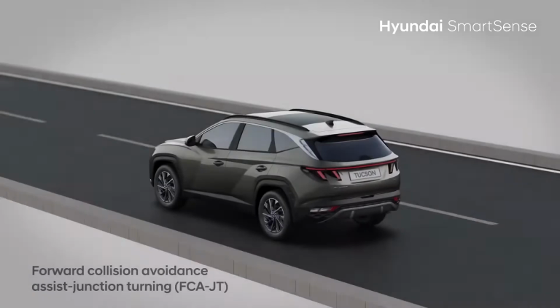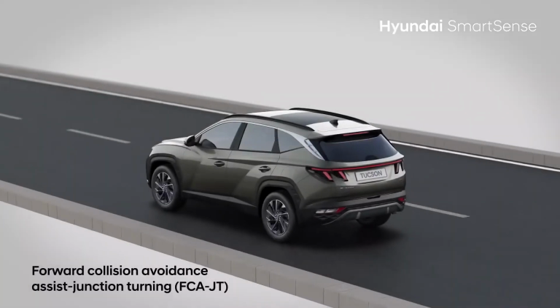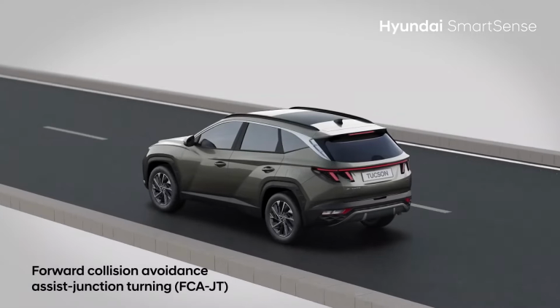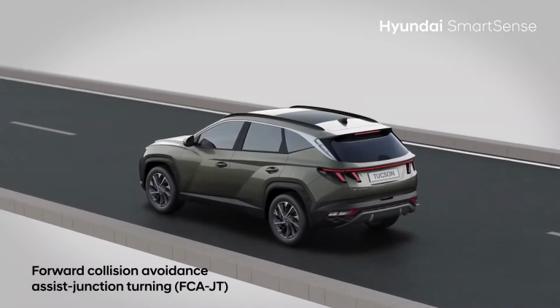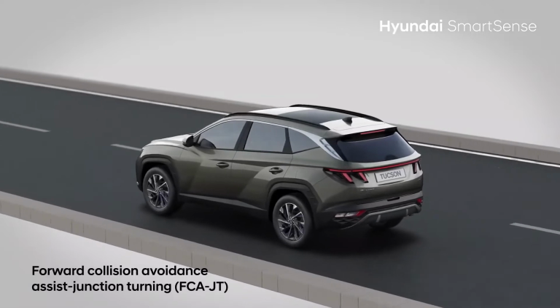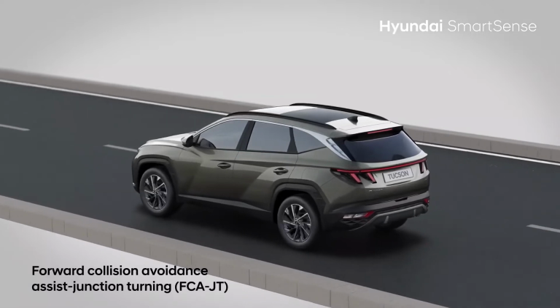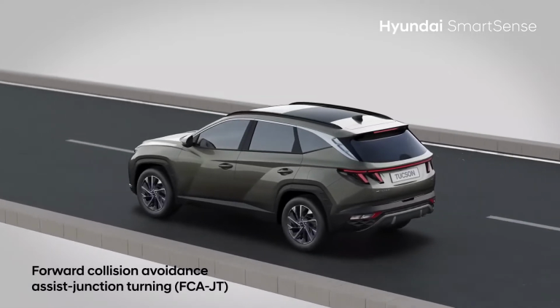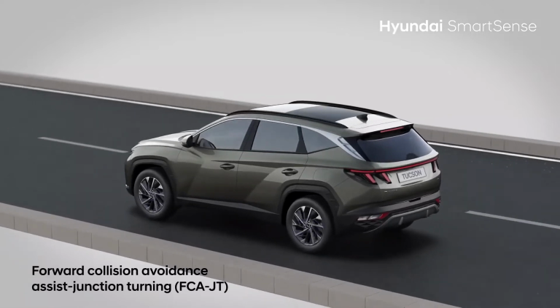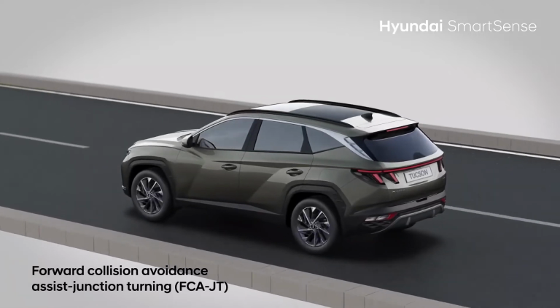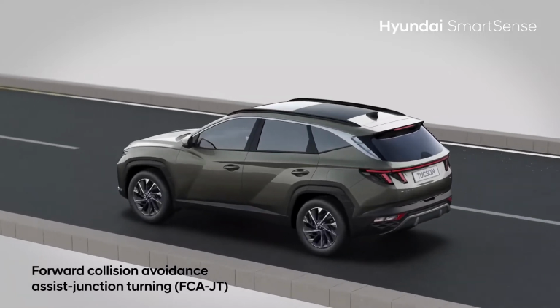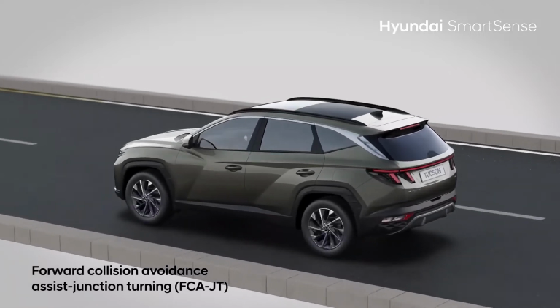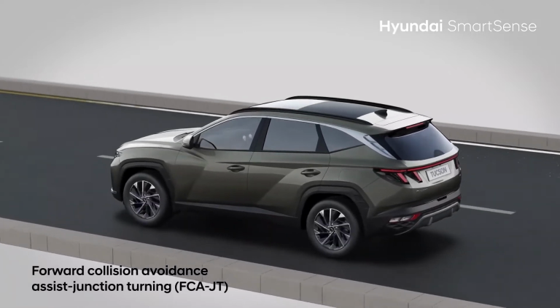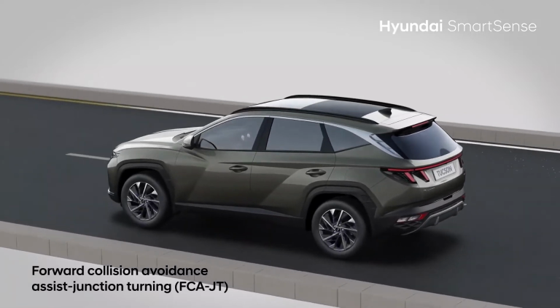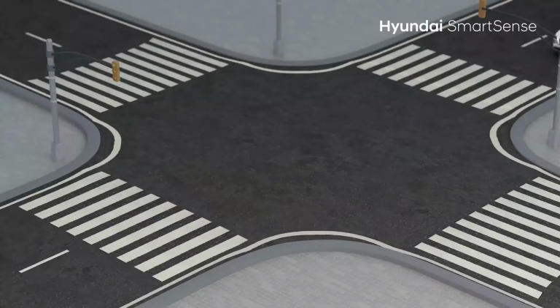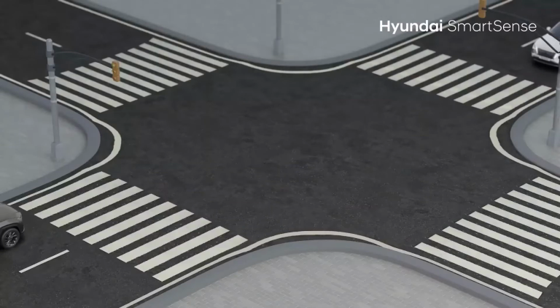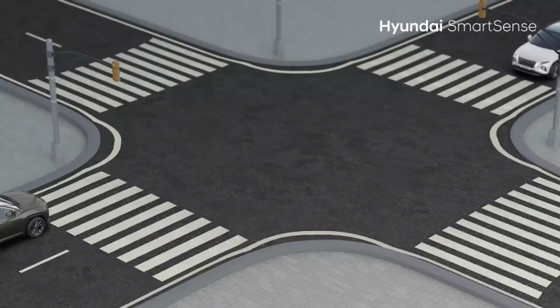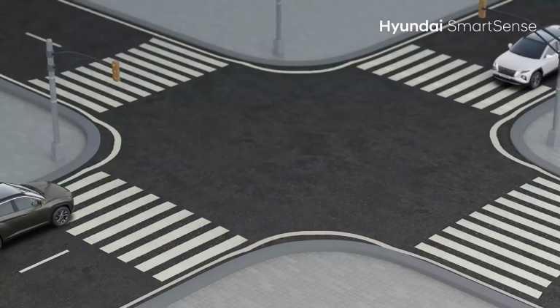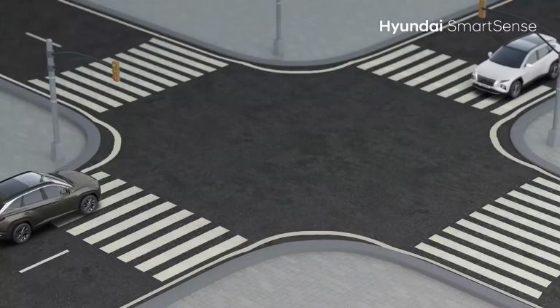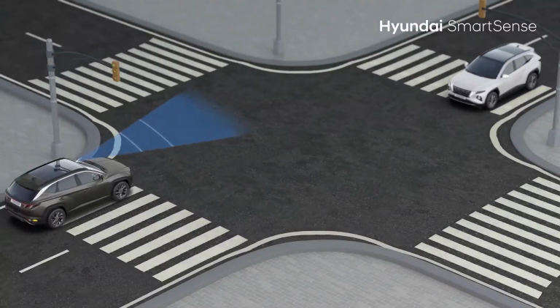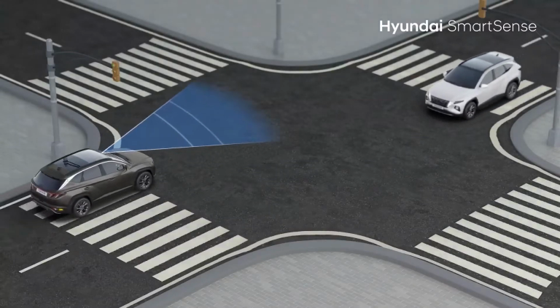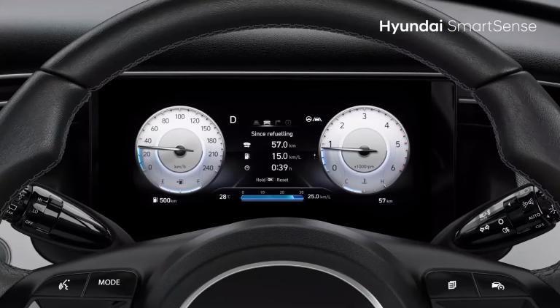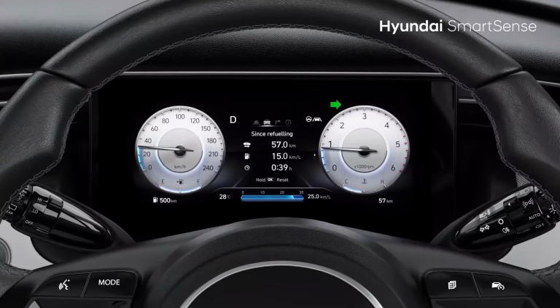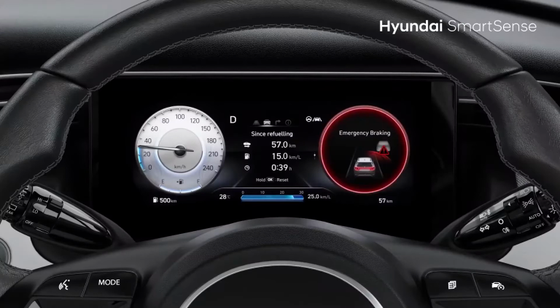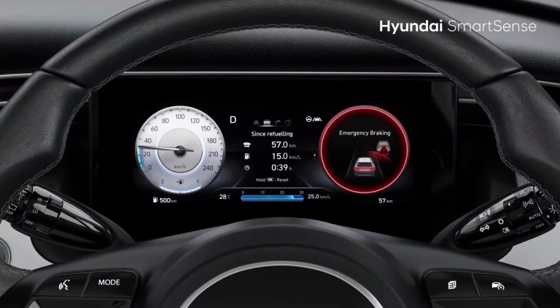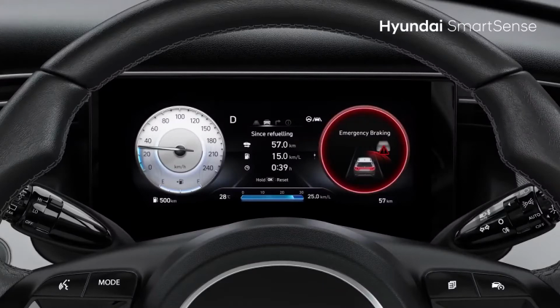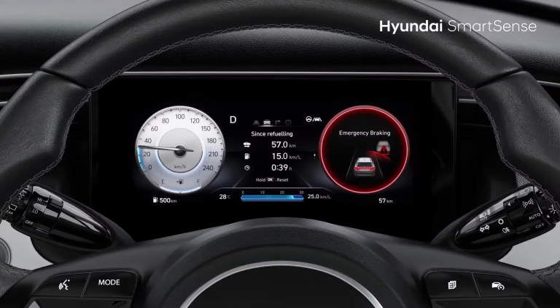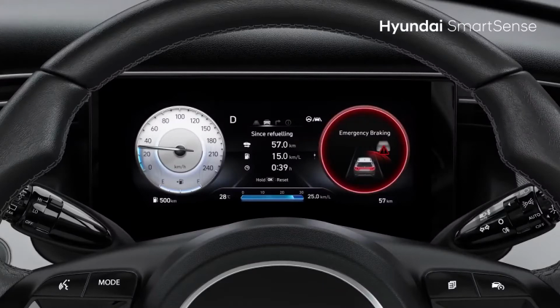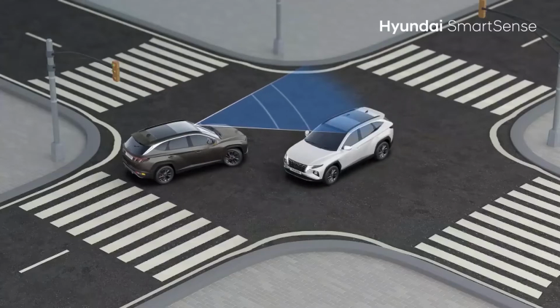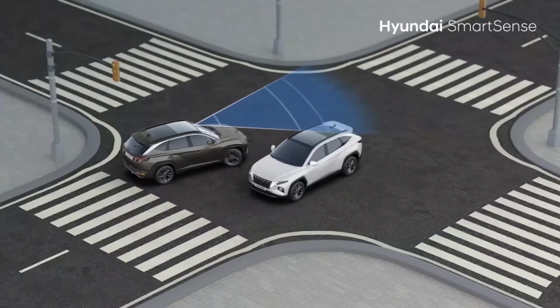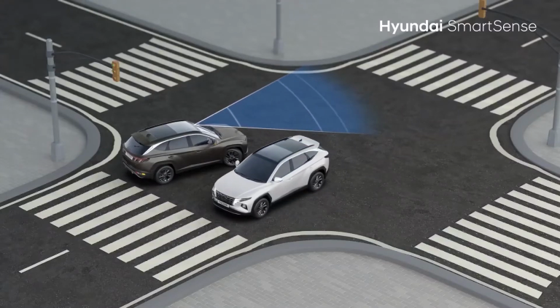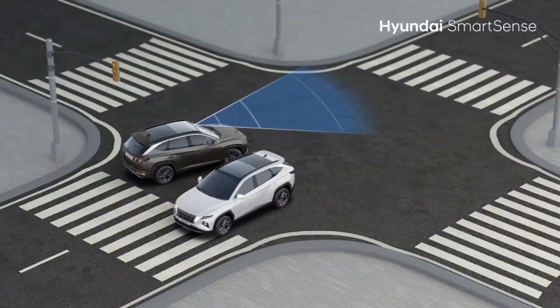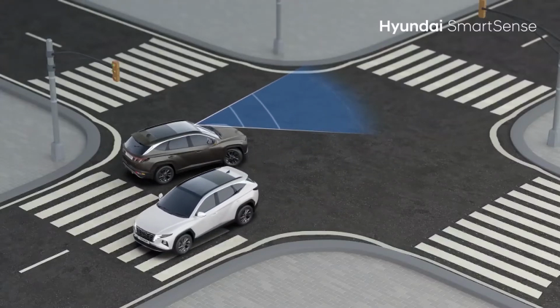Forward Collision Avoidance Assist with Junction Turning detects any oncoming vehicle while turning right and assists by automatically braking at the right time.